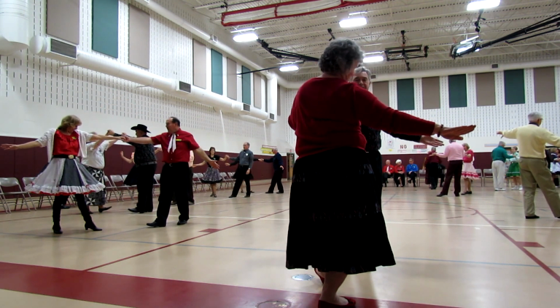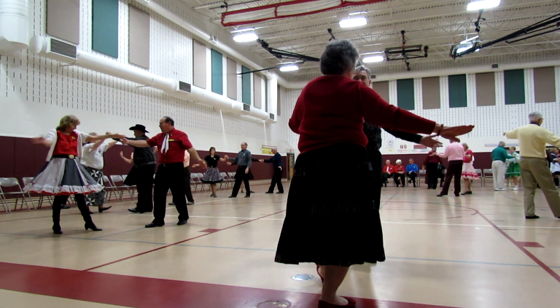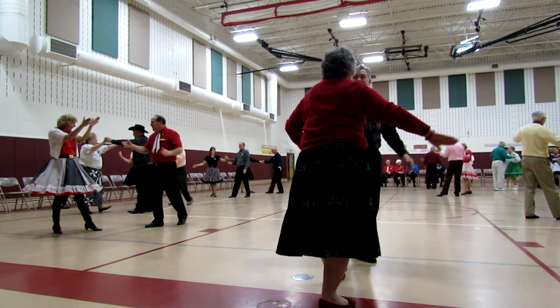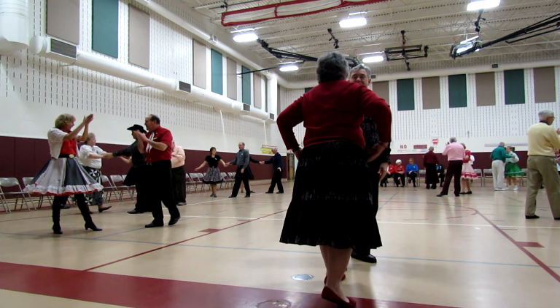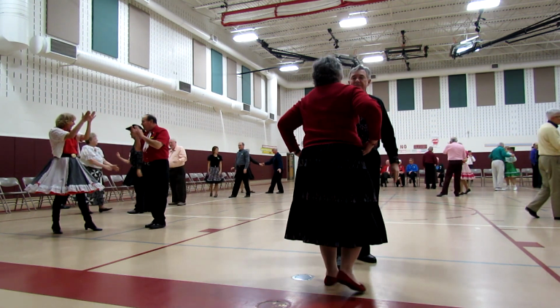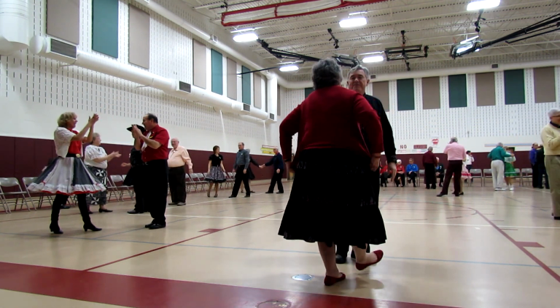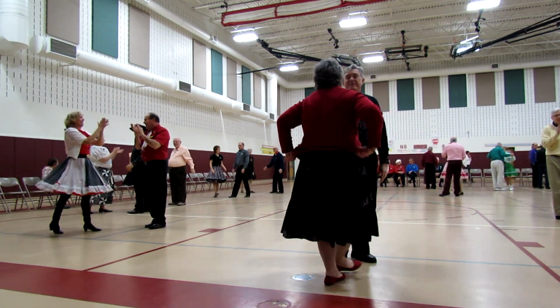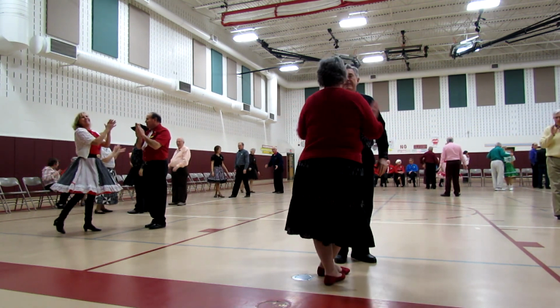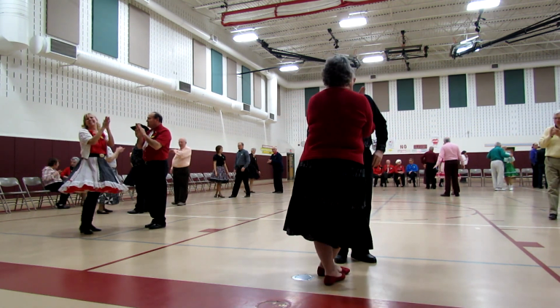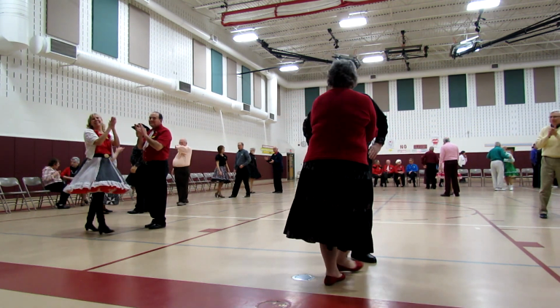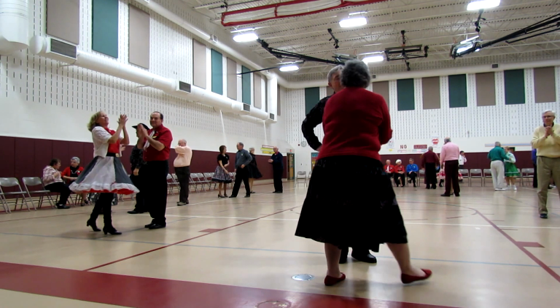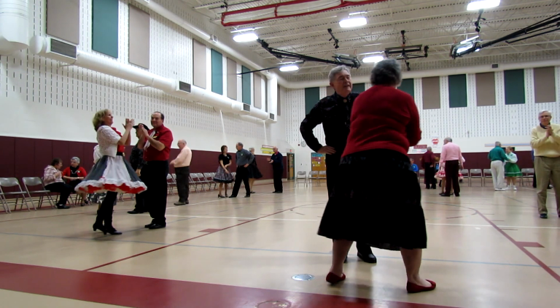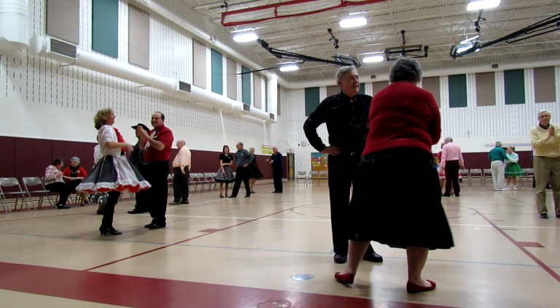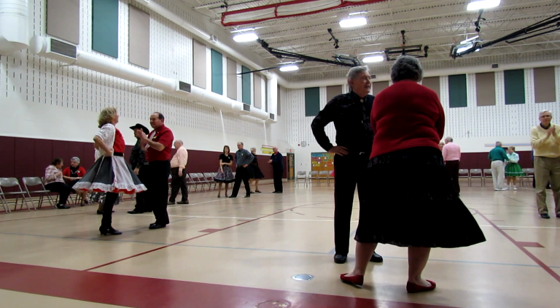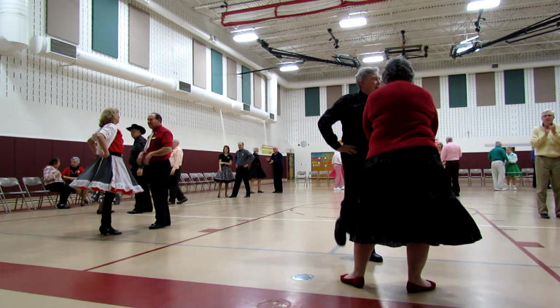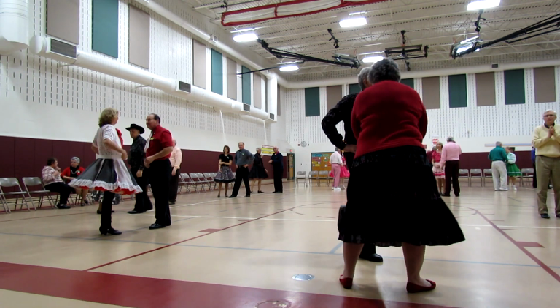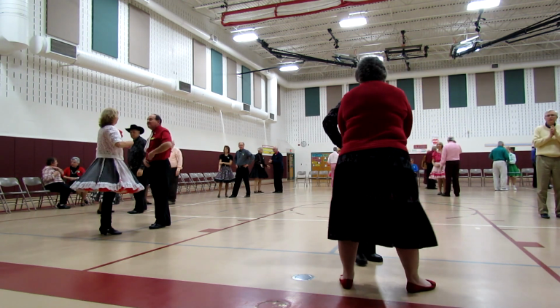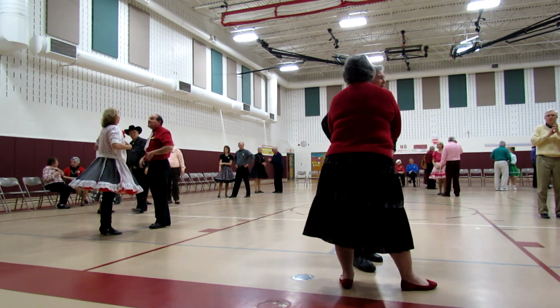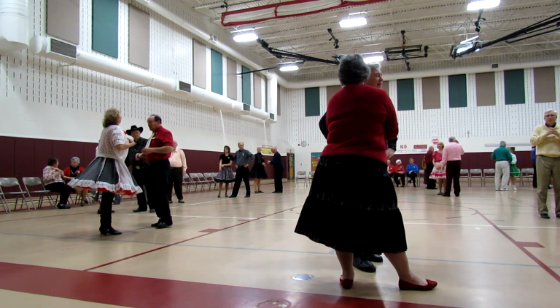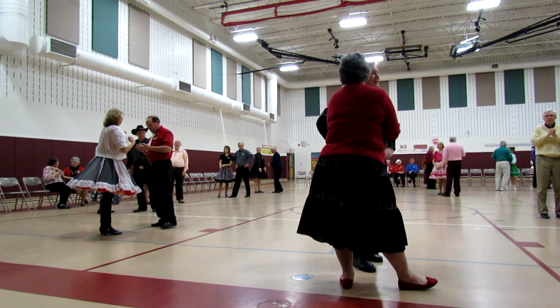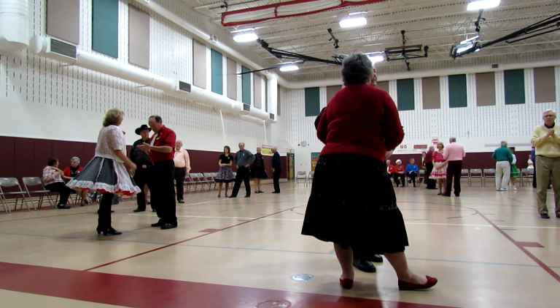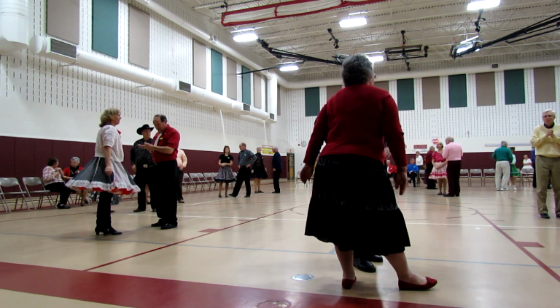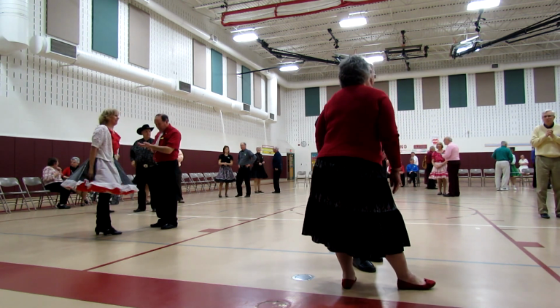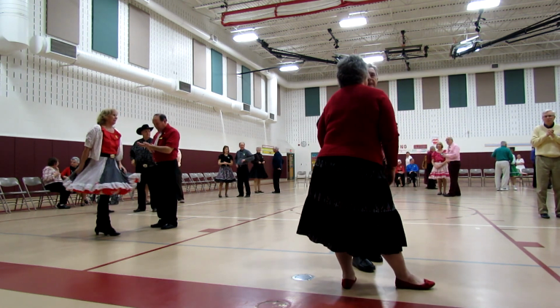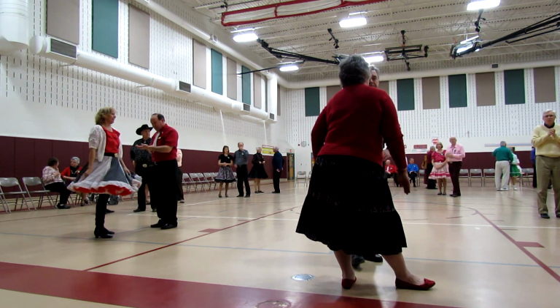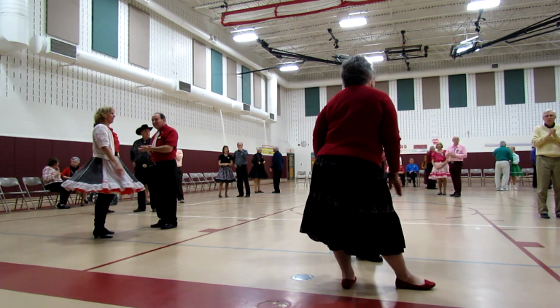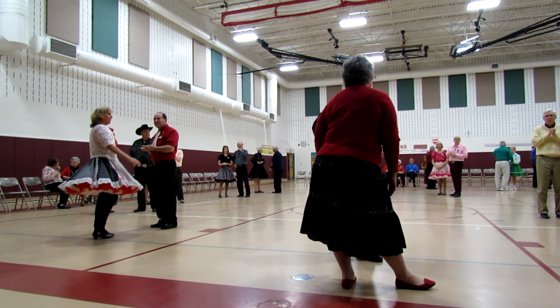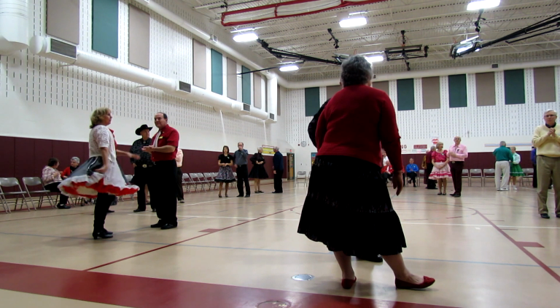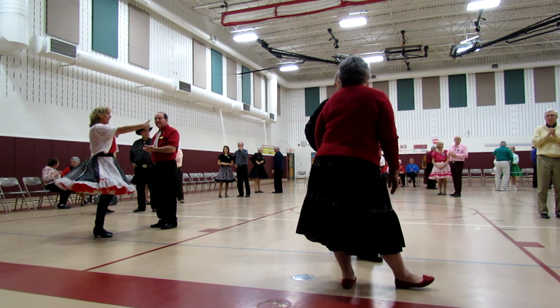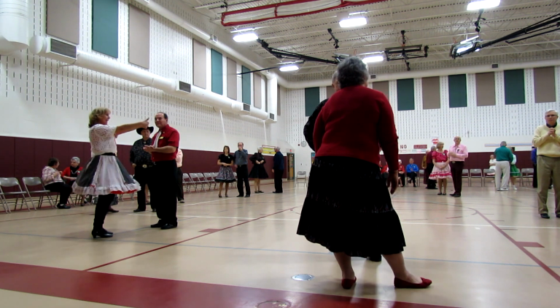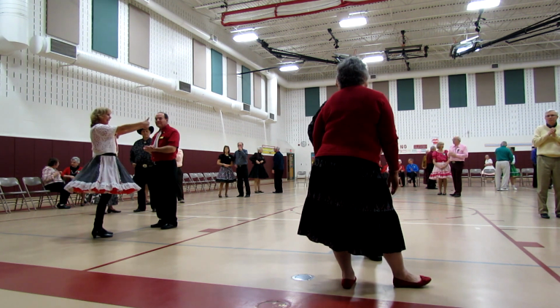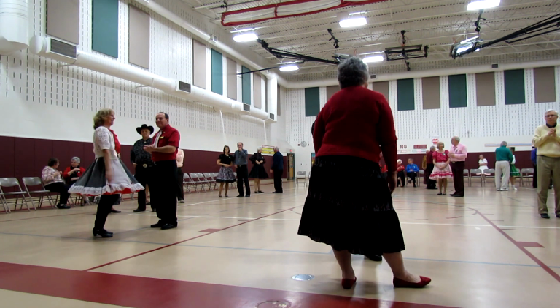Very nice, alright. That's another chow chow to add to all of your chow chows. The next one is All Shook Up.